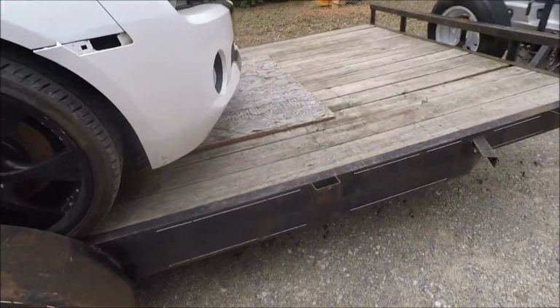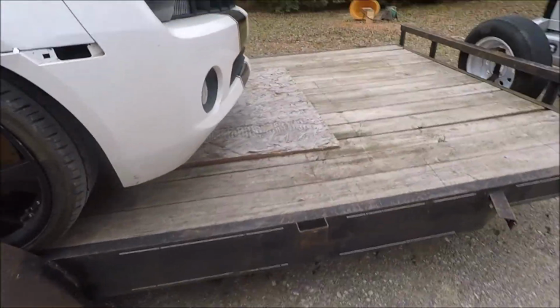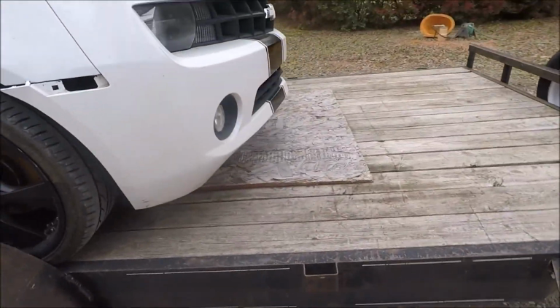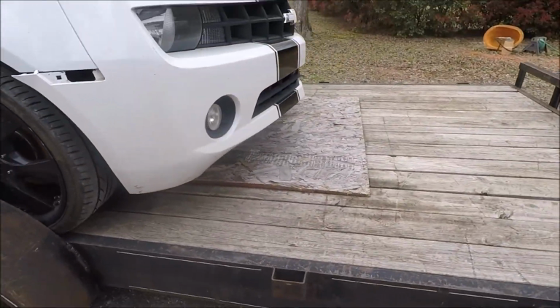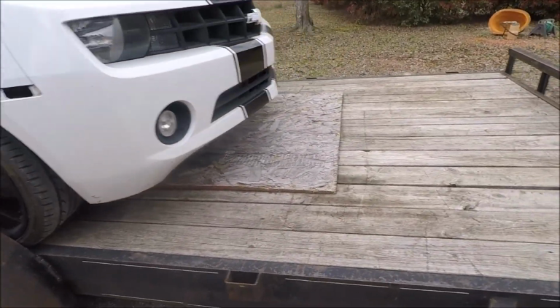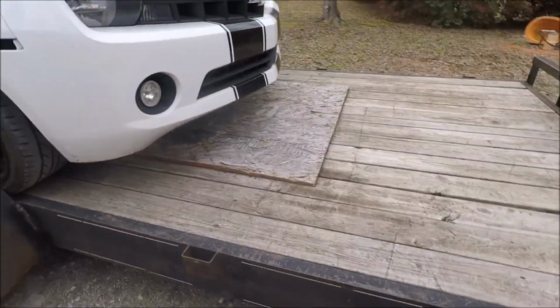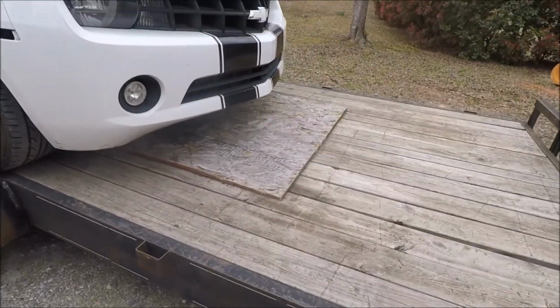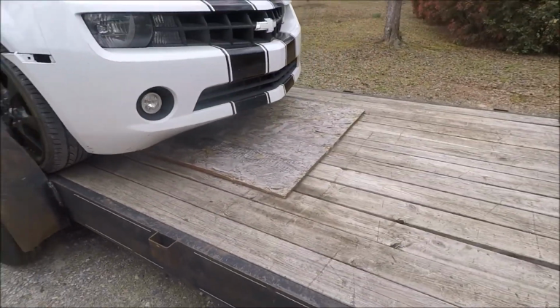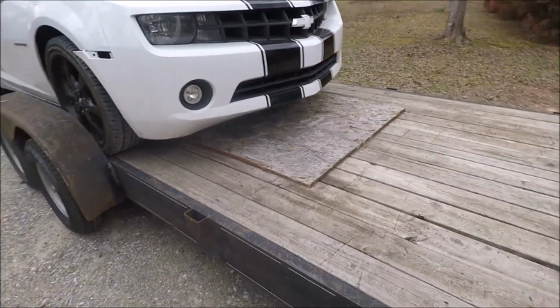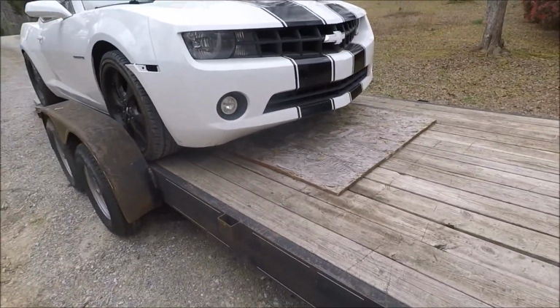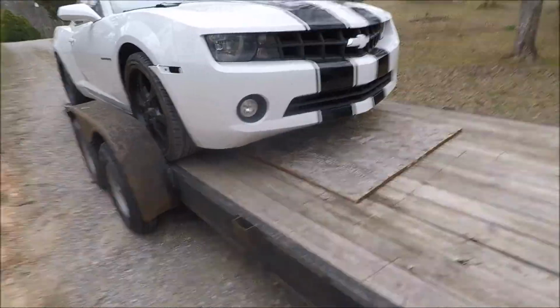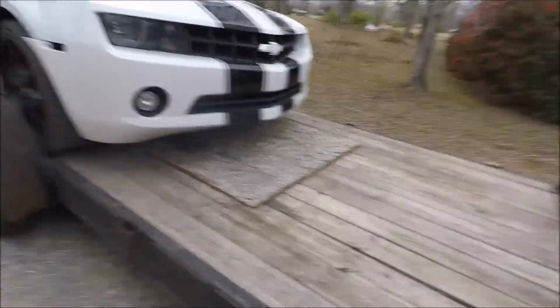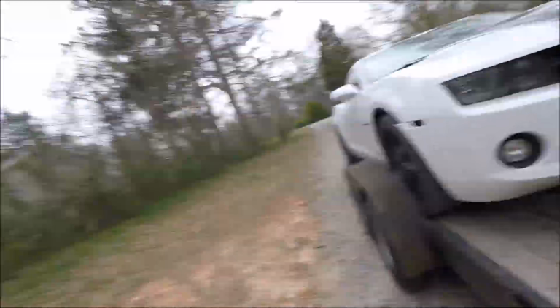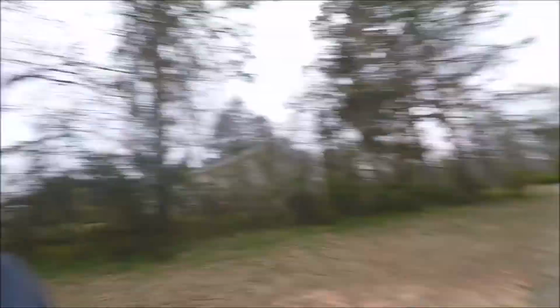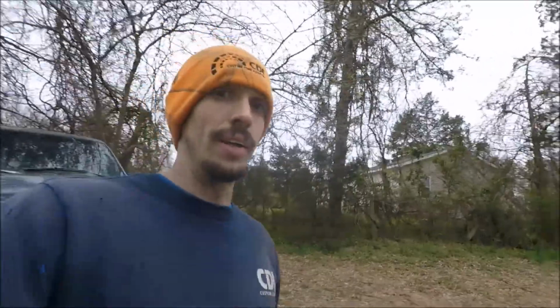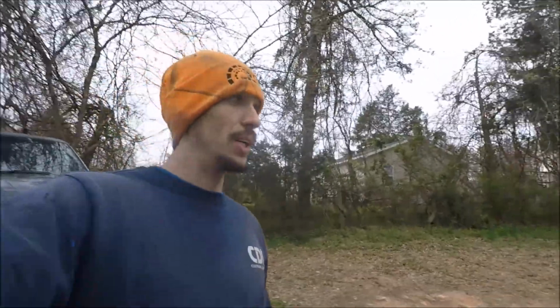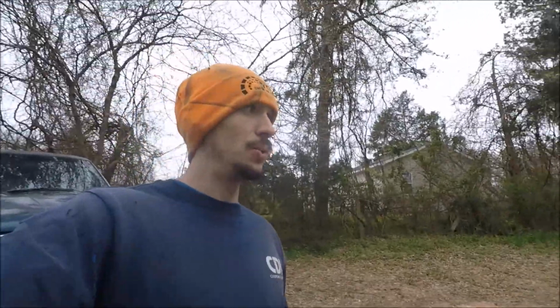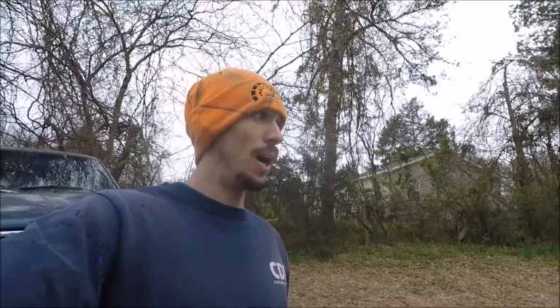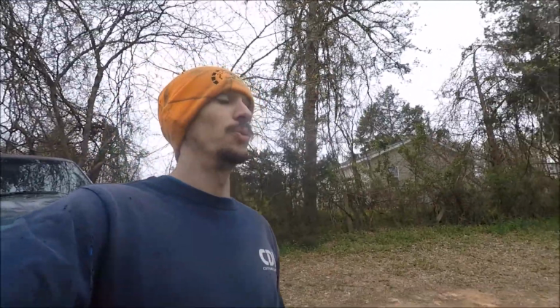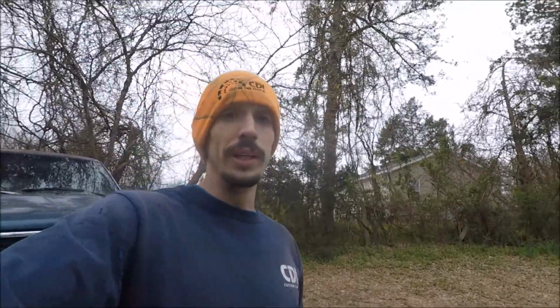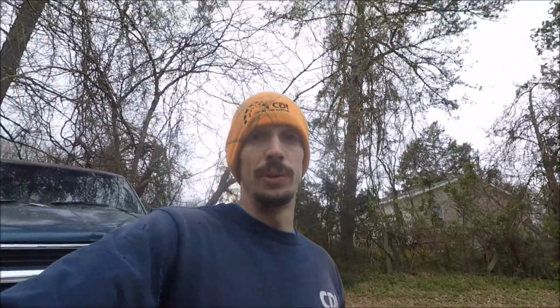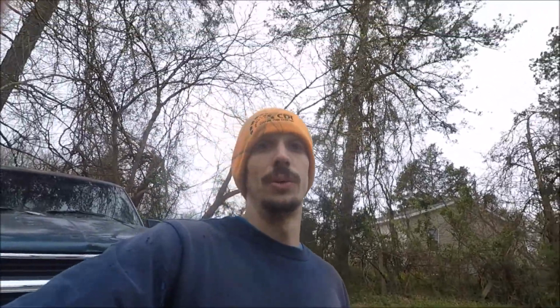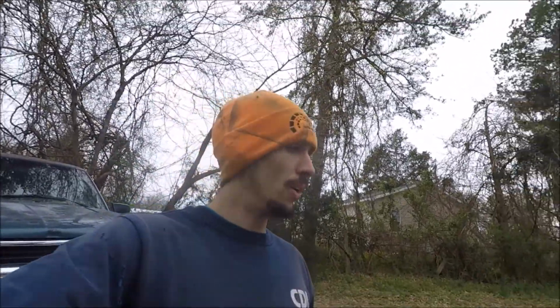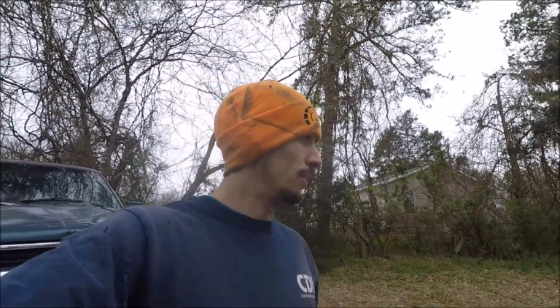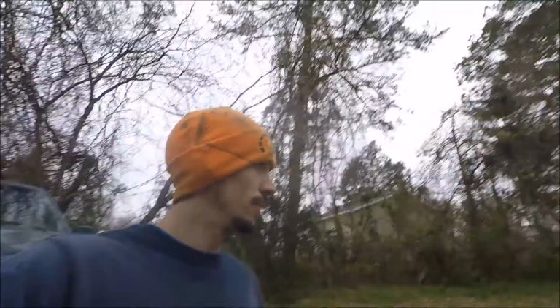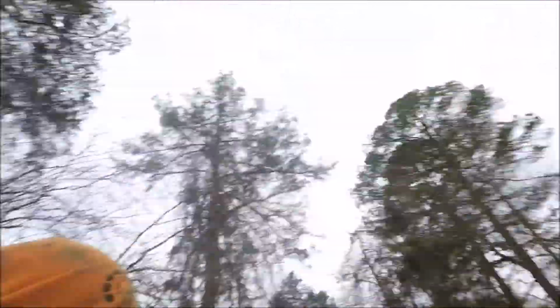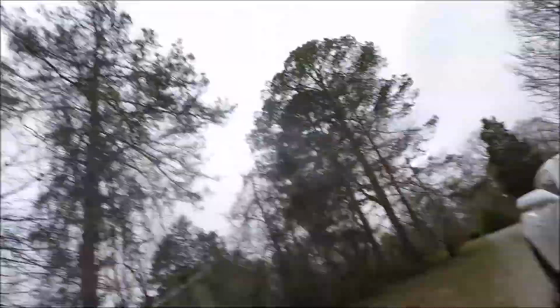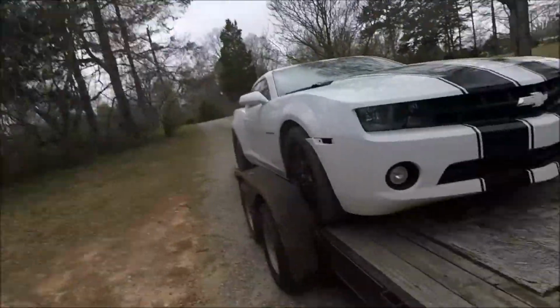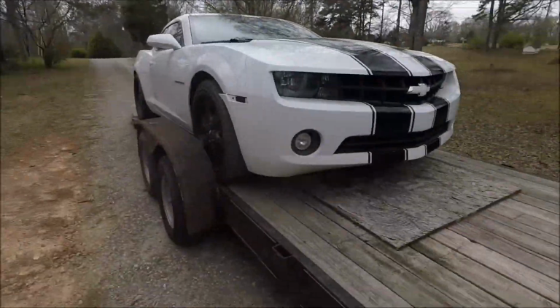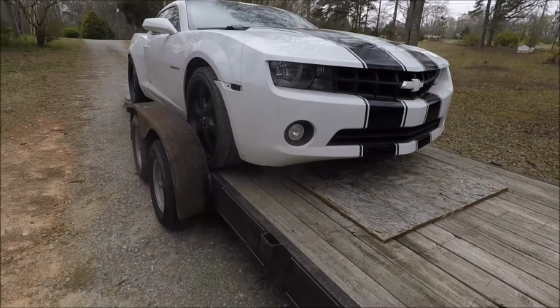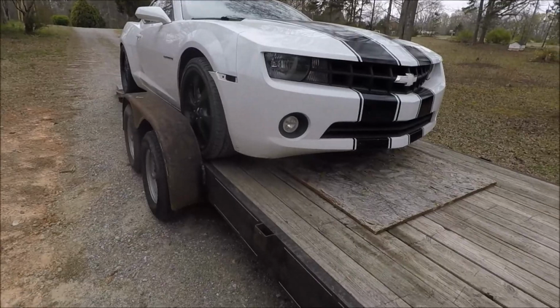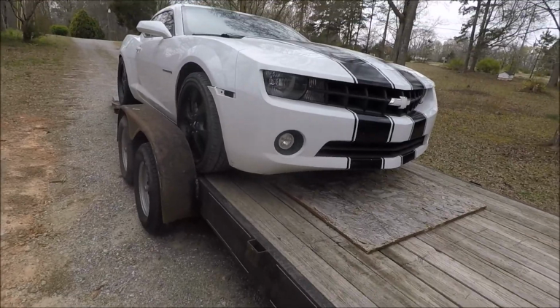All right, now we actually have to finish loading it up. That's how you do not really want to load a car — but we got it.